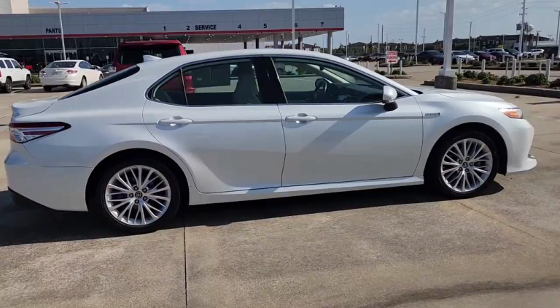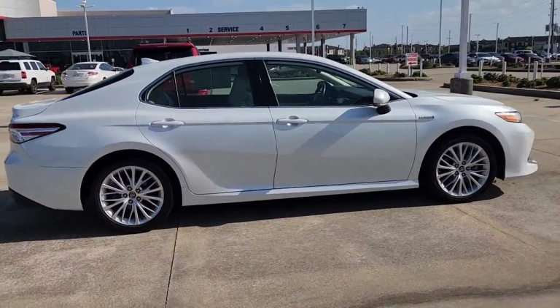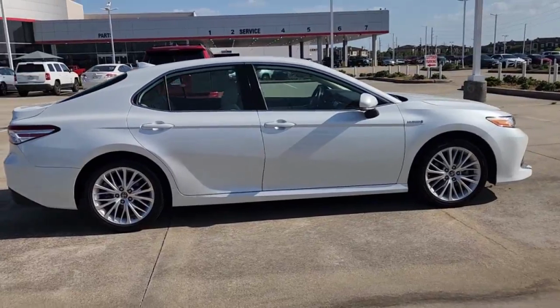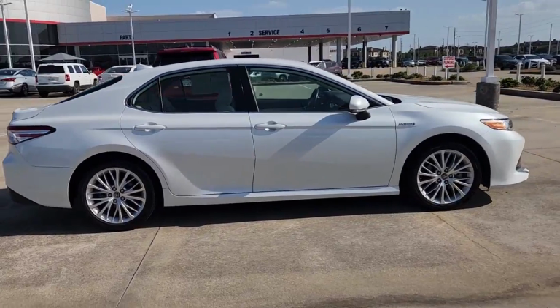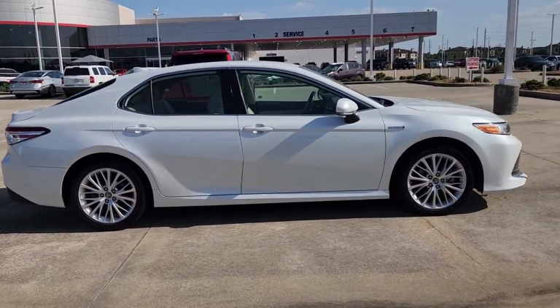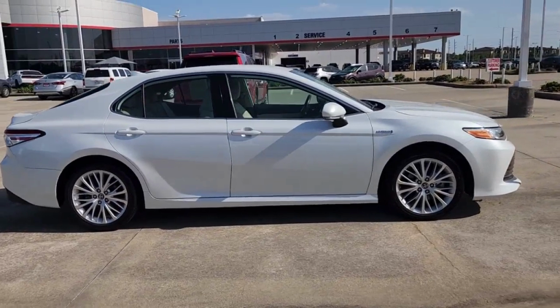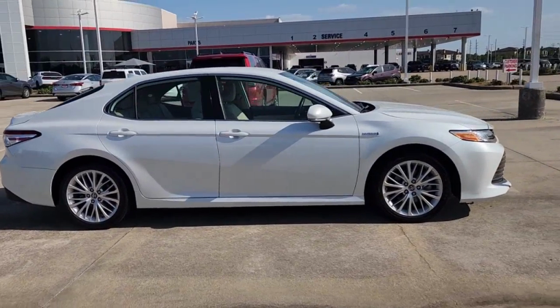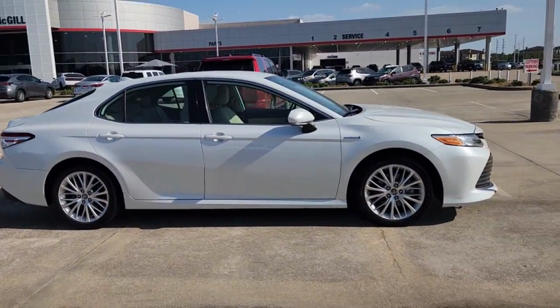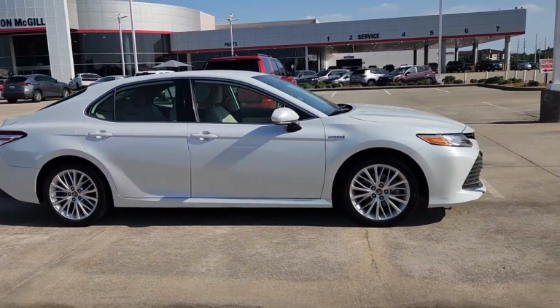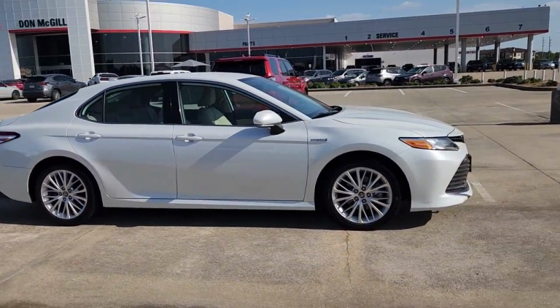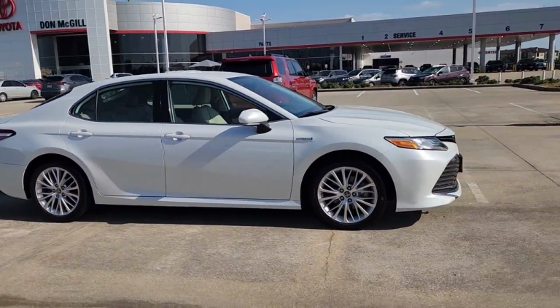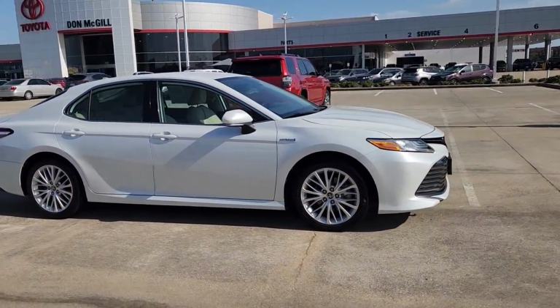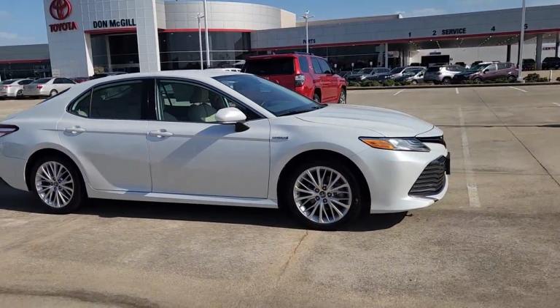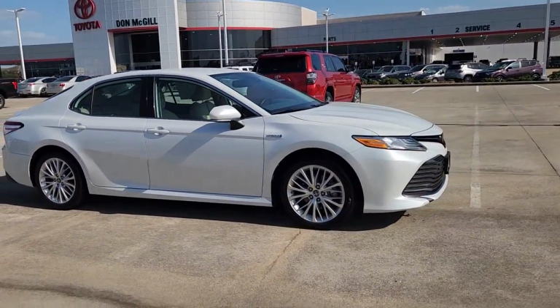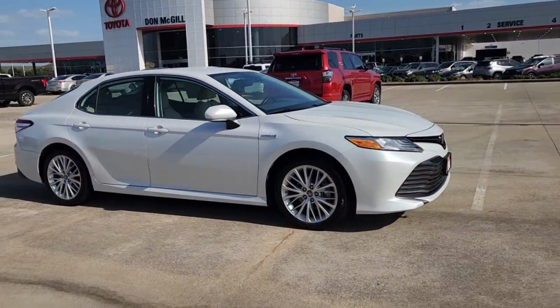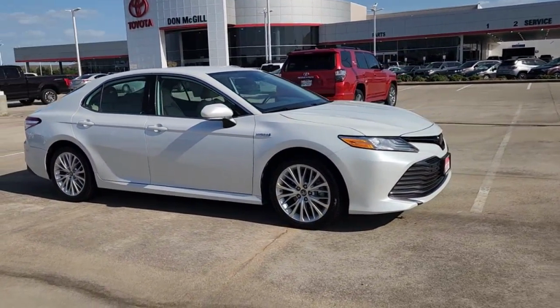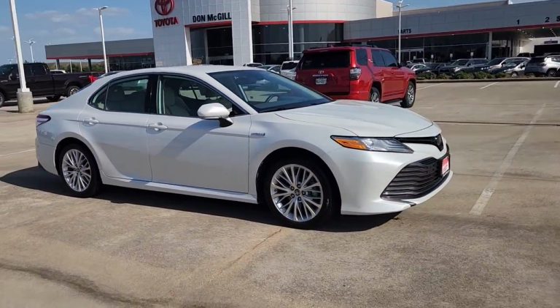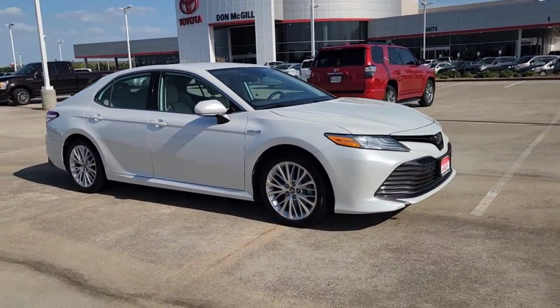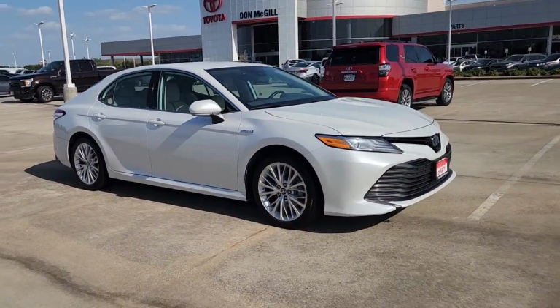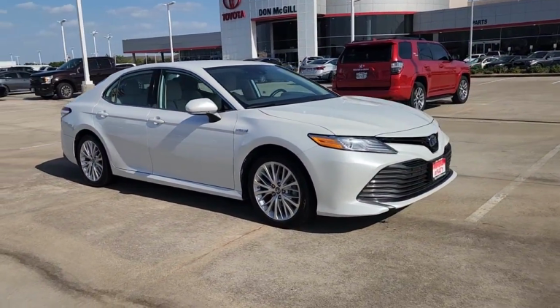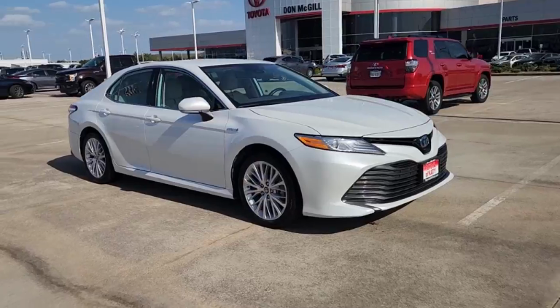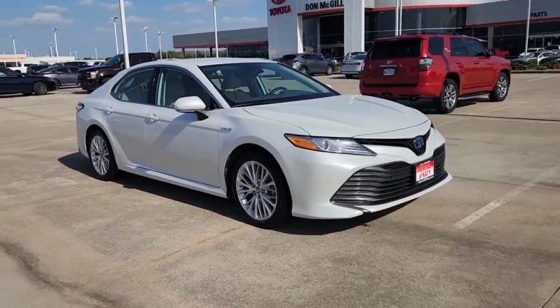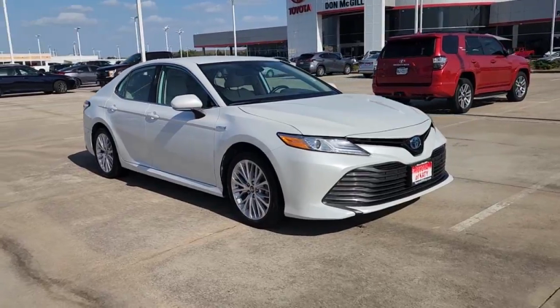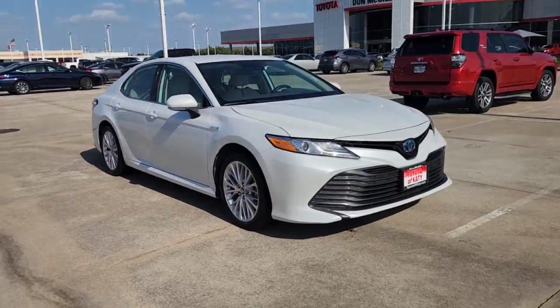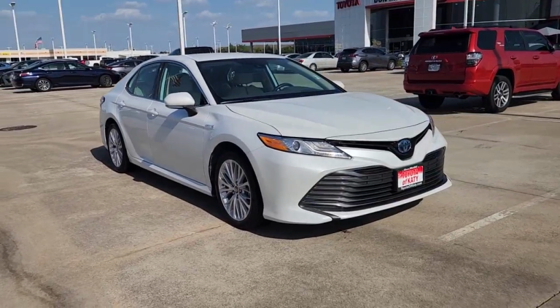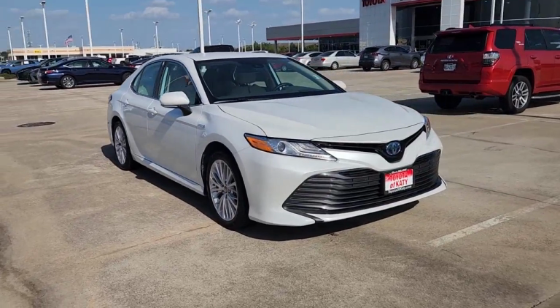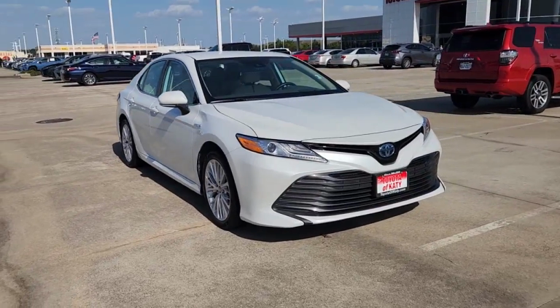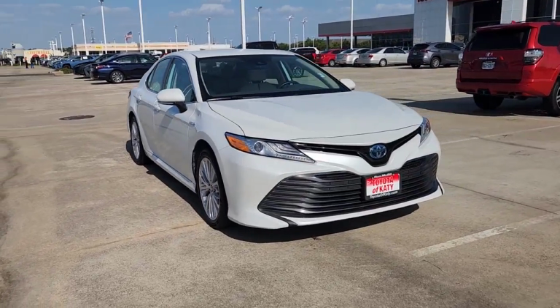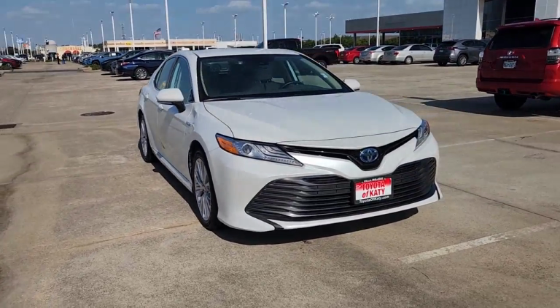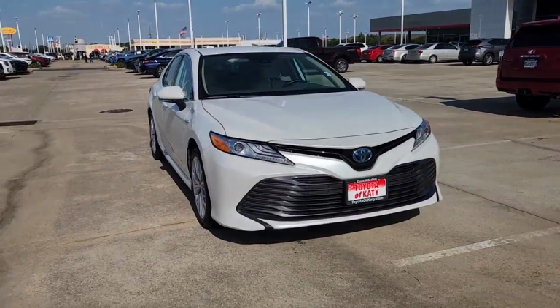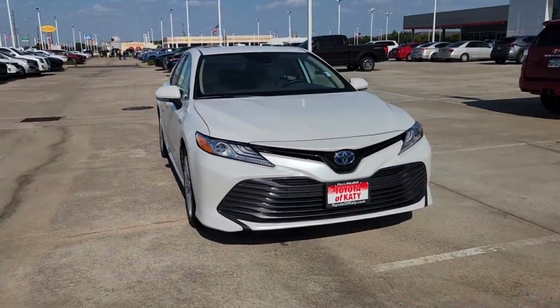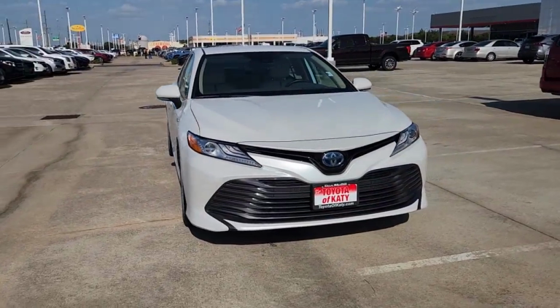Its smooth, premium feel, responsive handling, cutting-edge safety and infotainment tech, and alluring style make it the ideal family sedan.